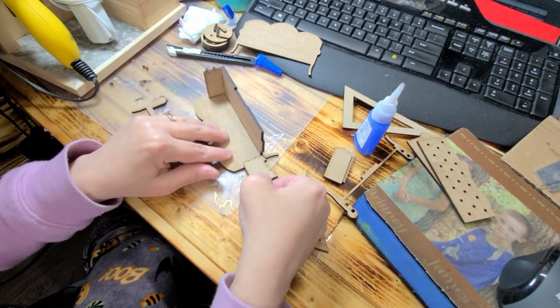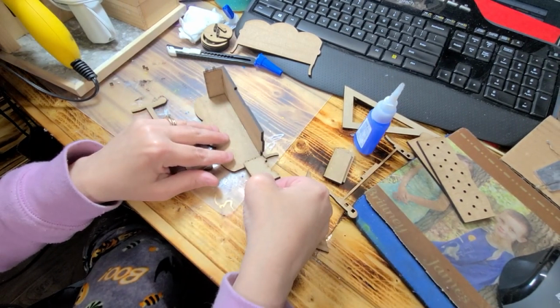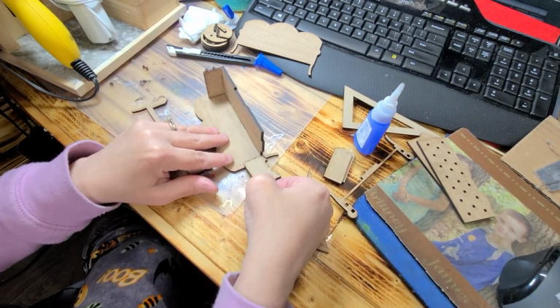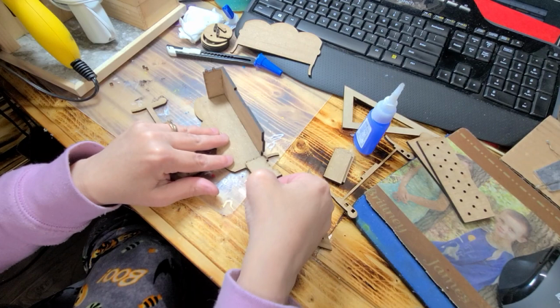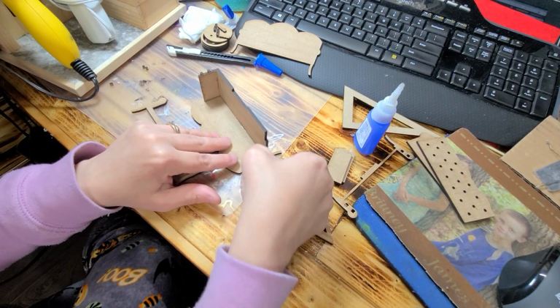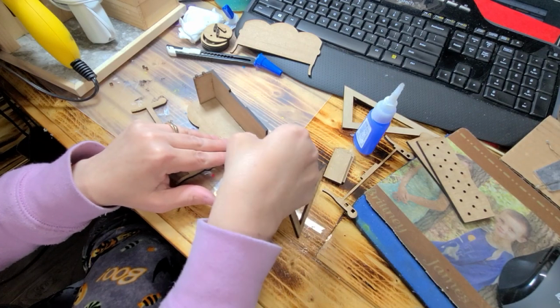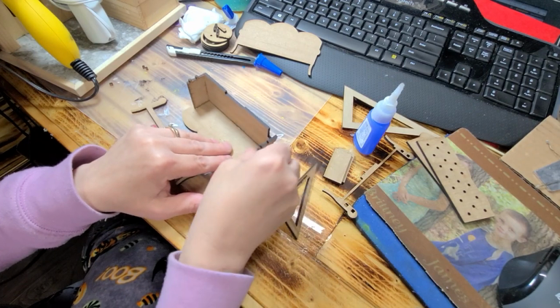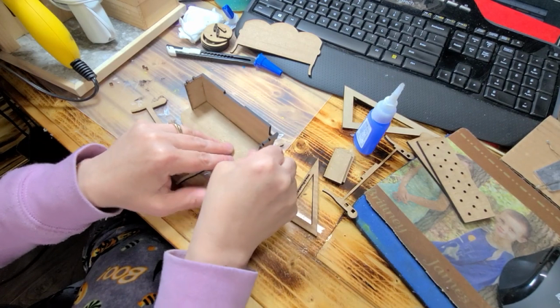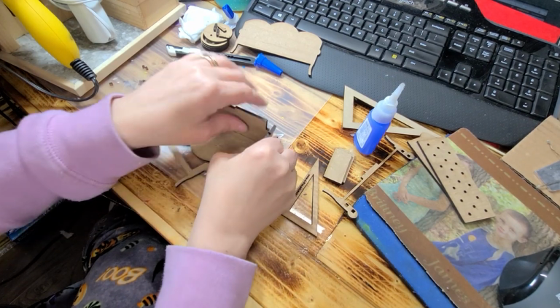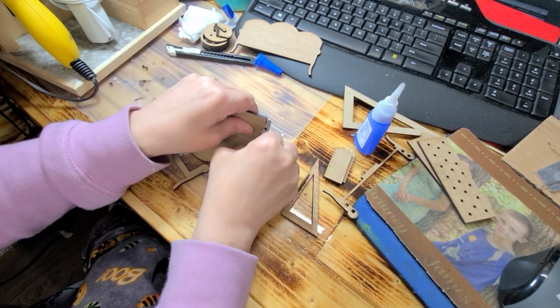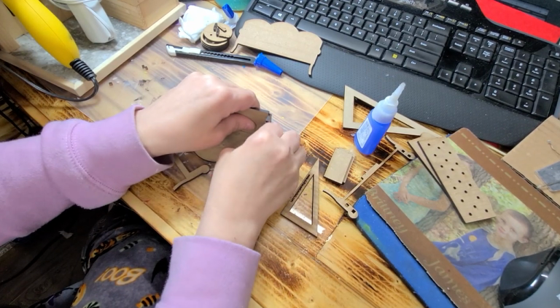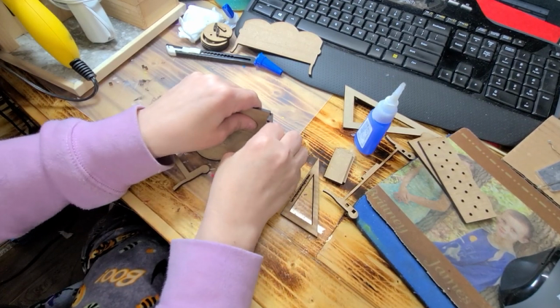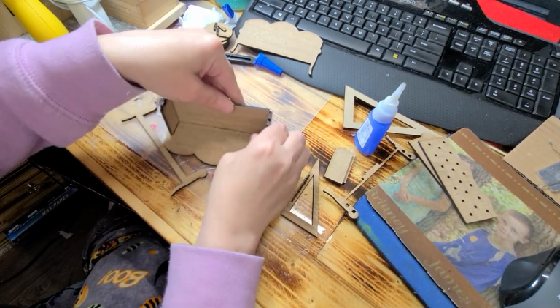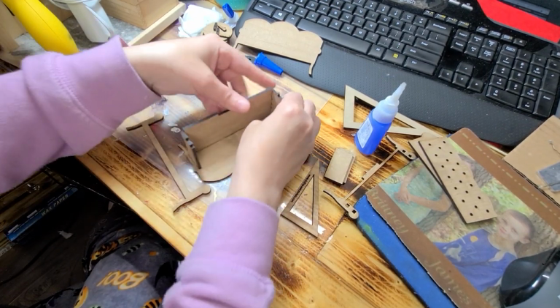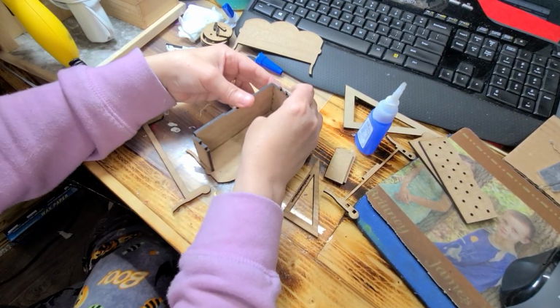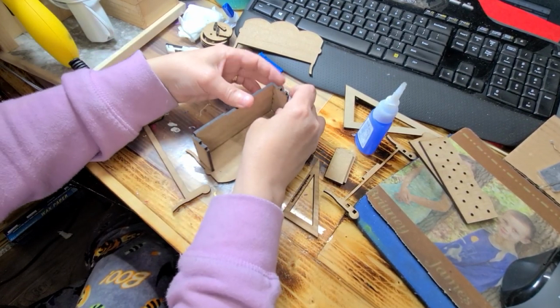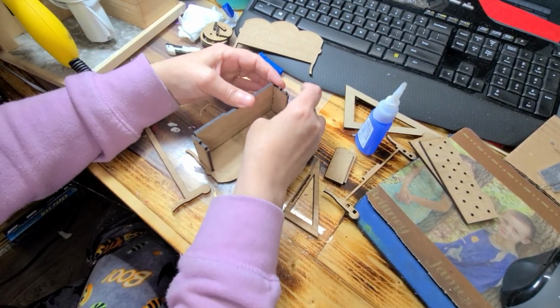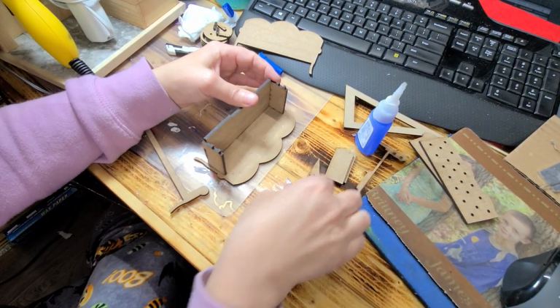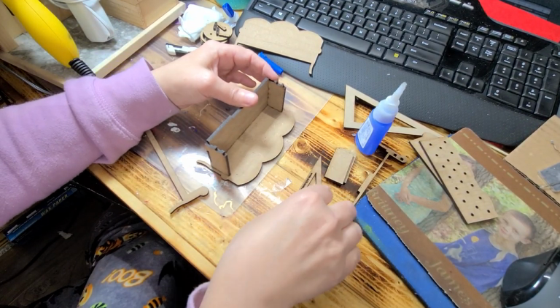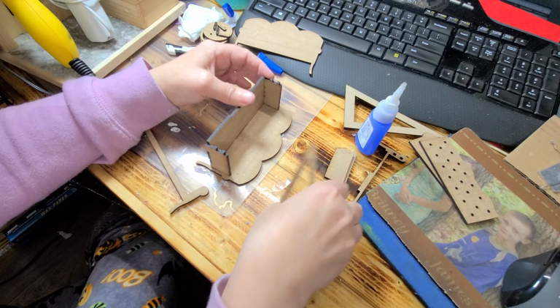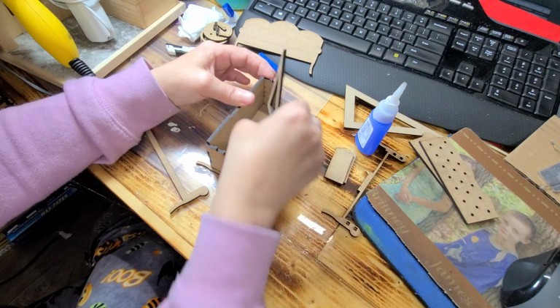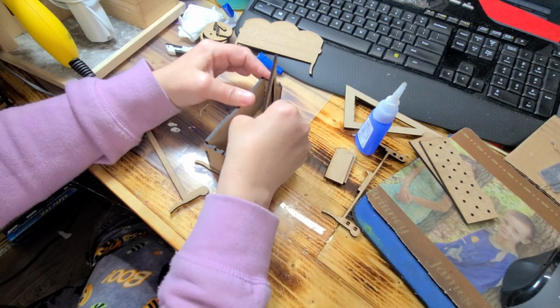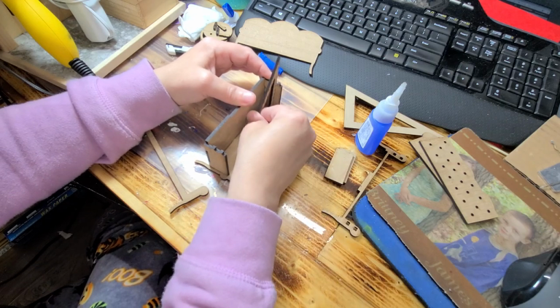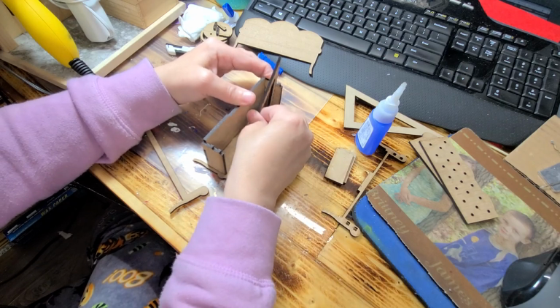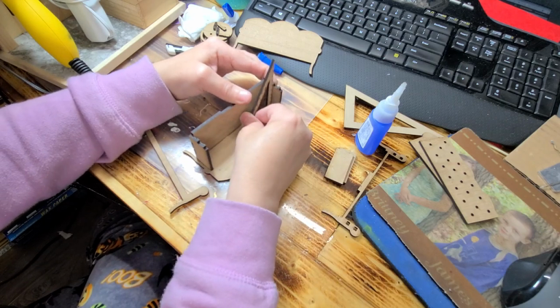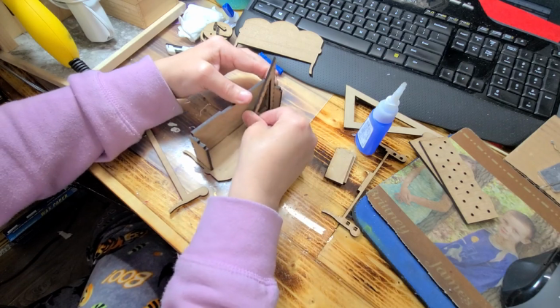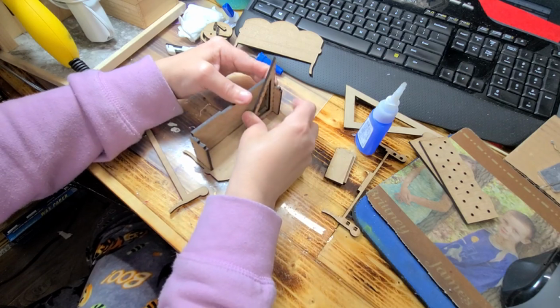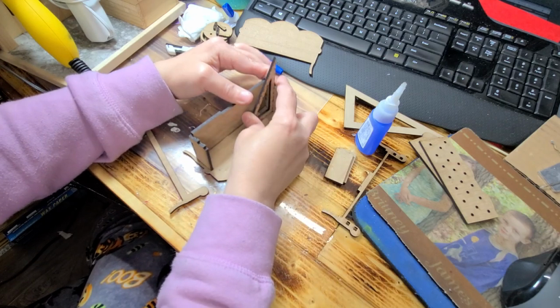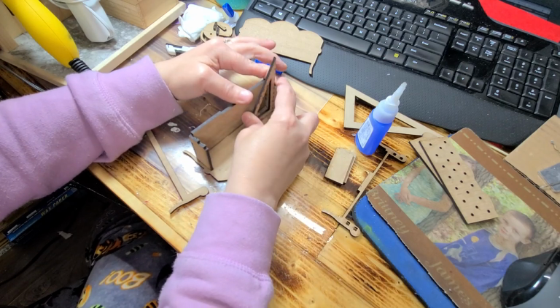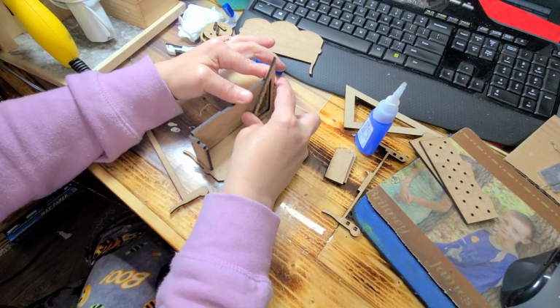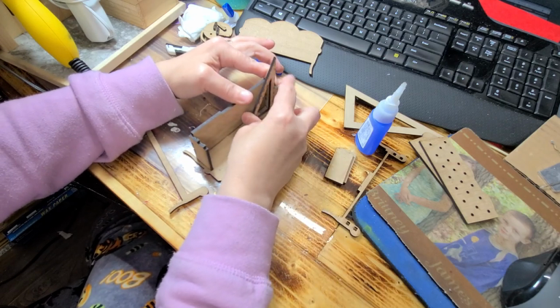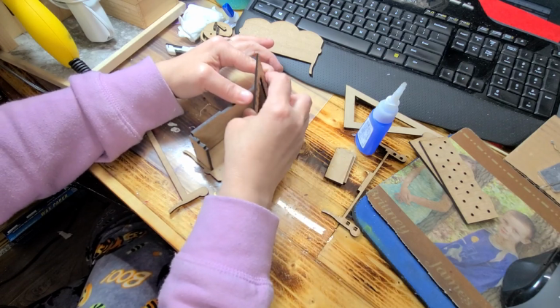I'm going in at an angle a little bit because it makes it easier, and then you want to go ahead and attach it just like that. Make sure you have it straight and you have it all the way in.